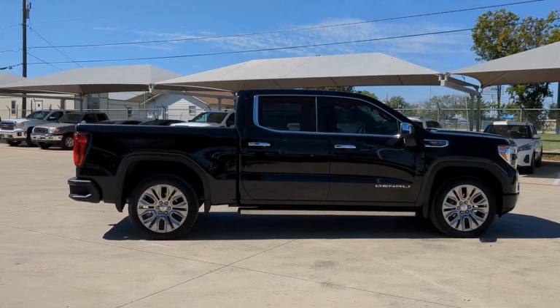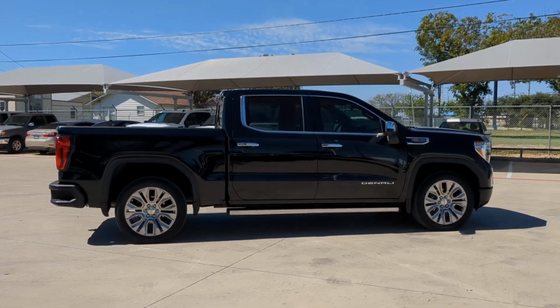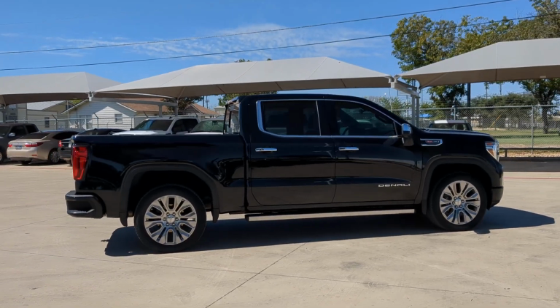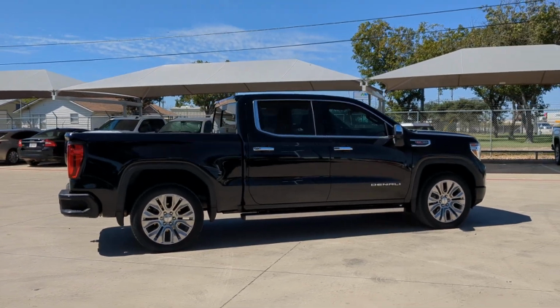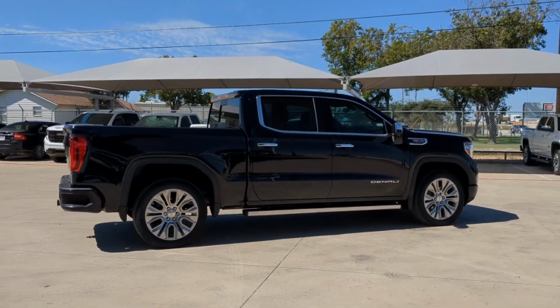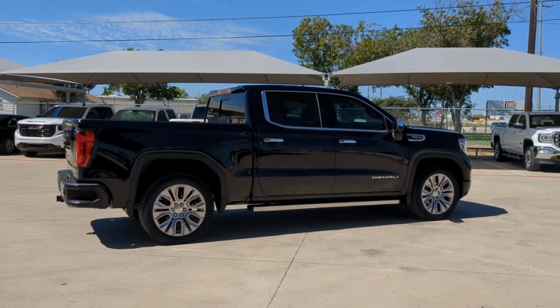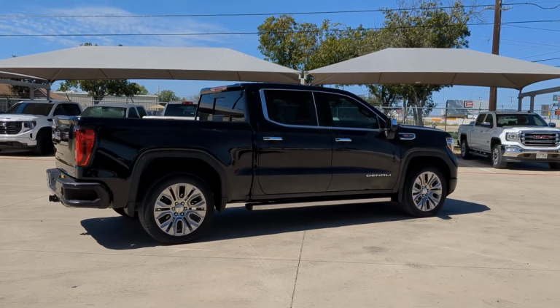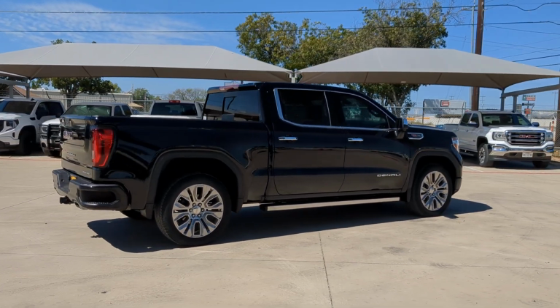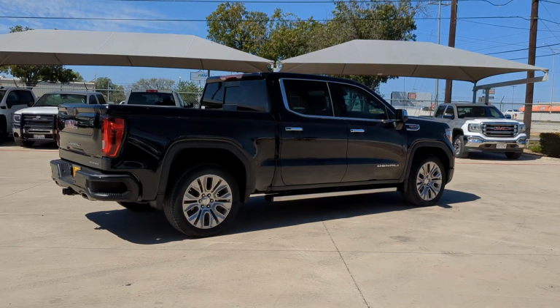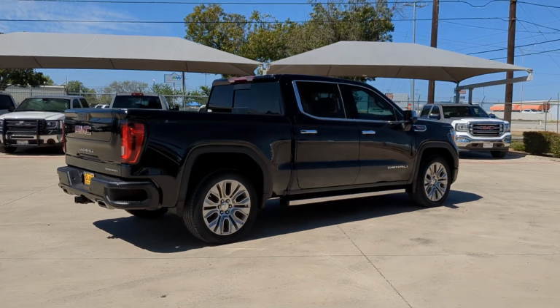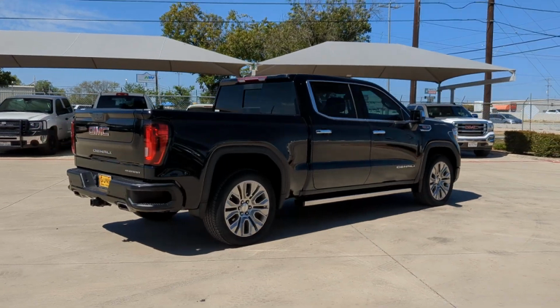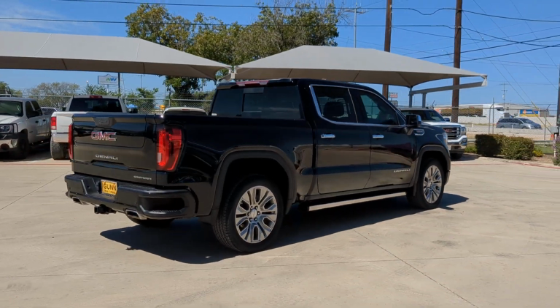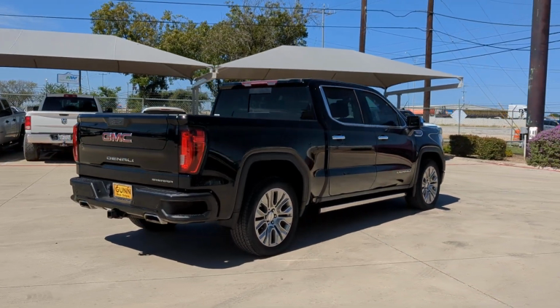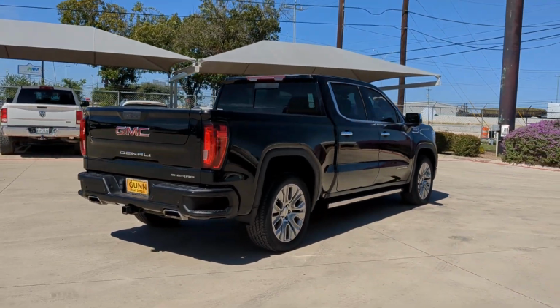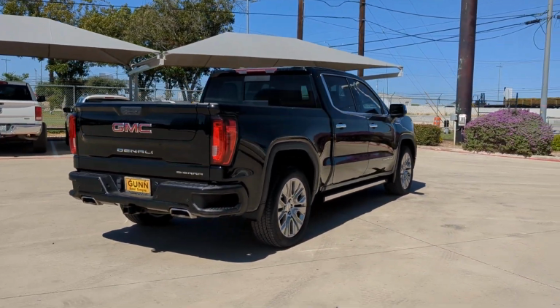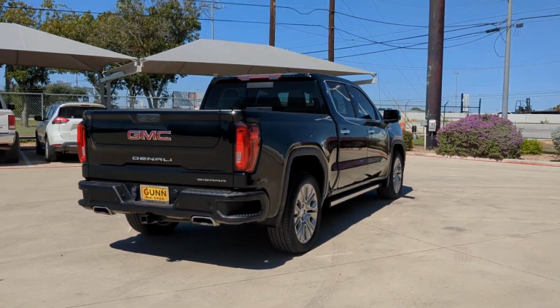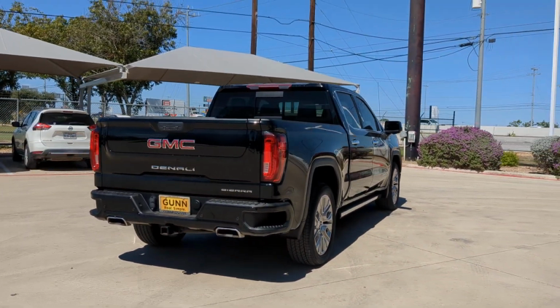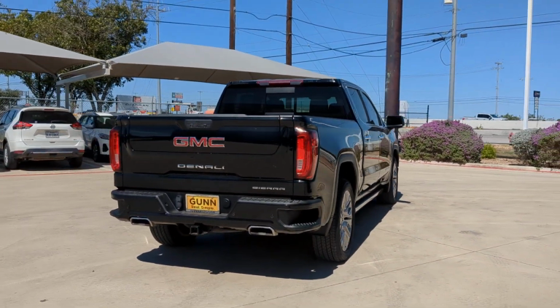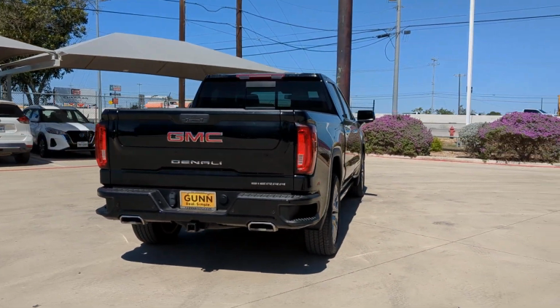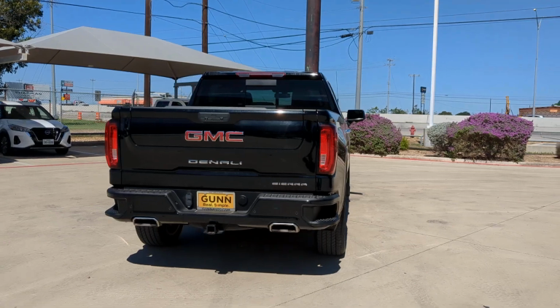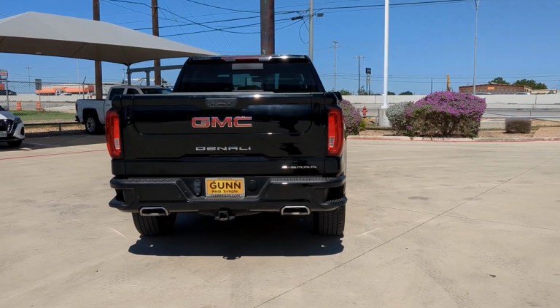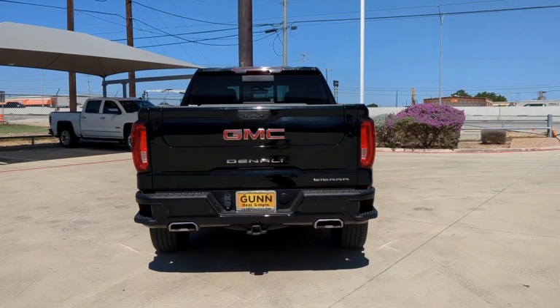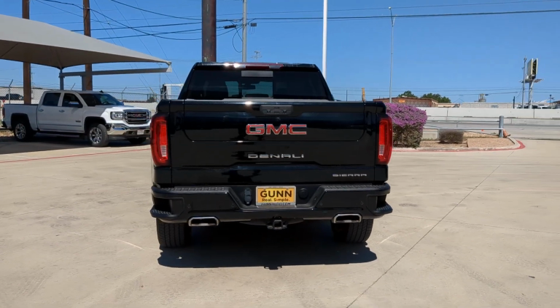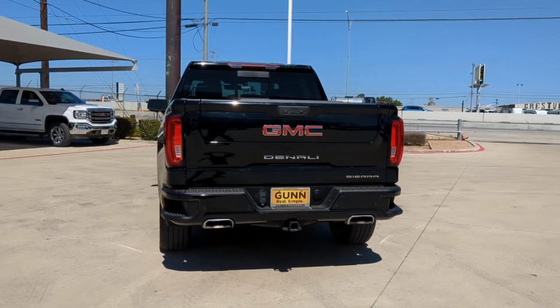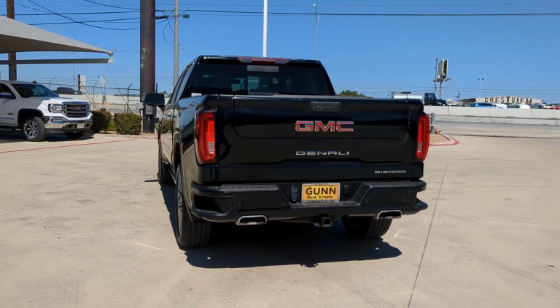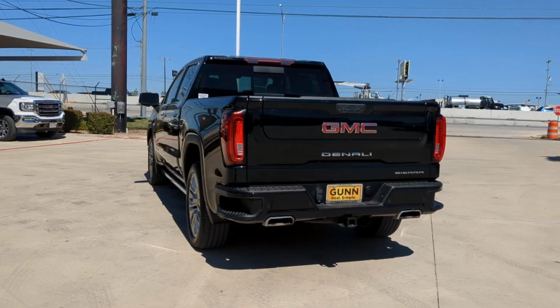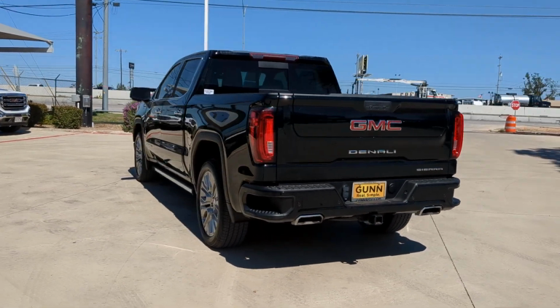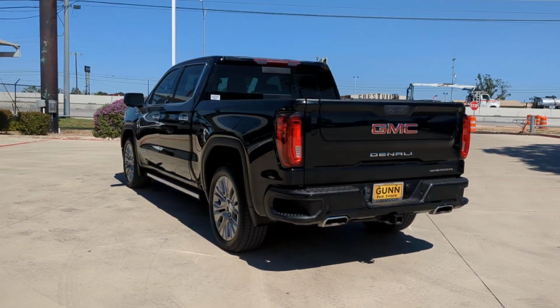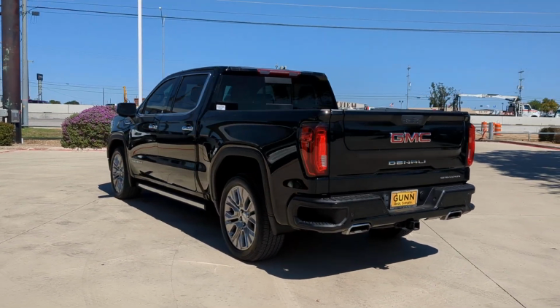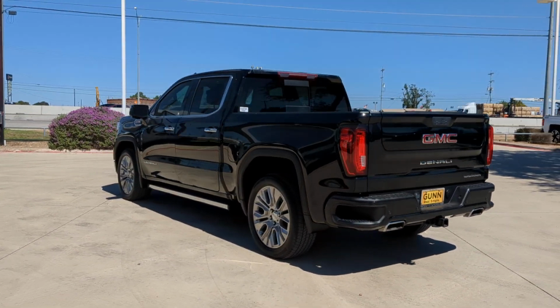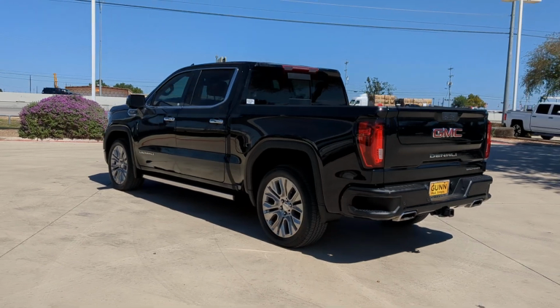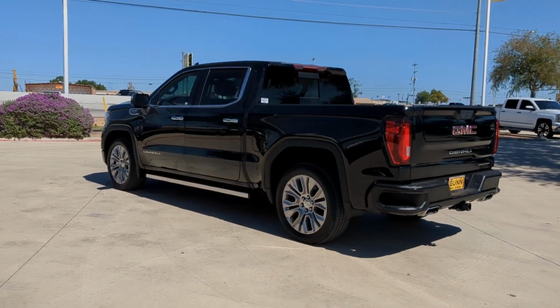This exceptional Sierra Limited delivers impressive capability and innovative design wrapped in striking good looks. Bold and brawny, it blends workhorse towing and hauling ability with an athletic, driver-focused feel to make every endeavor the best it can be.